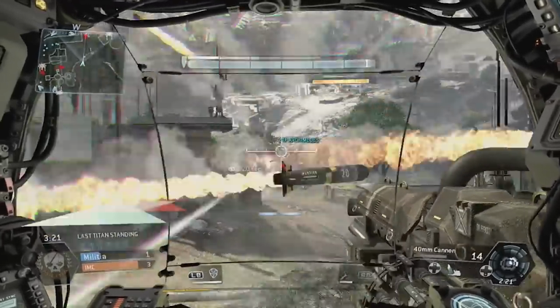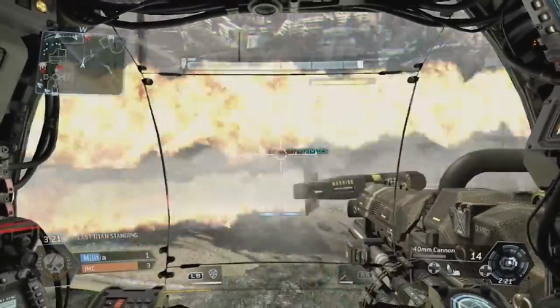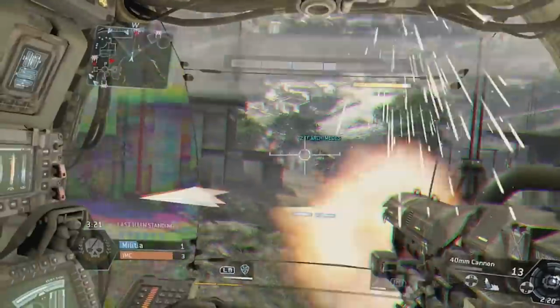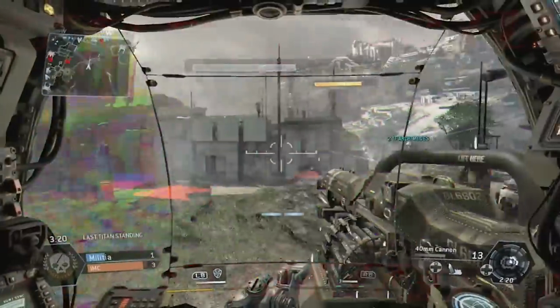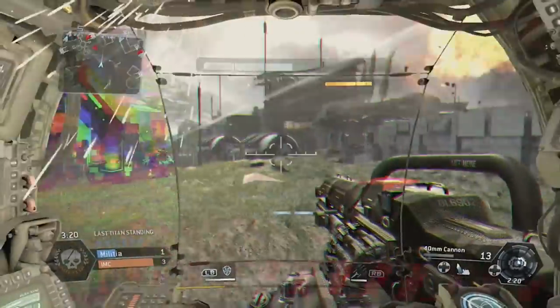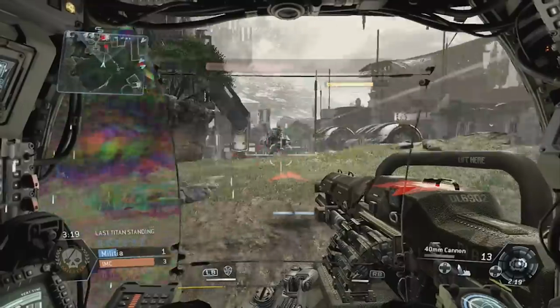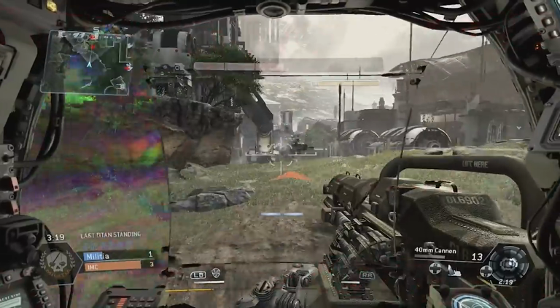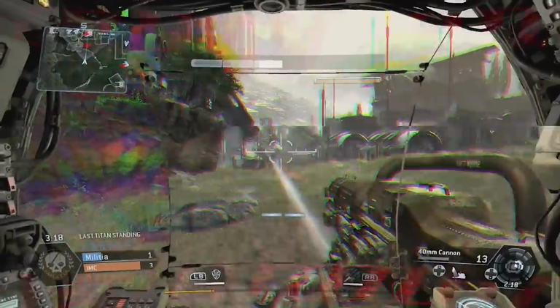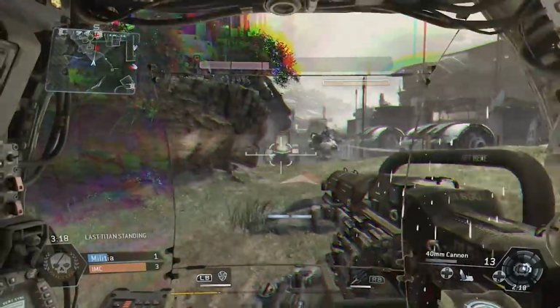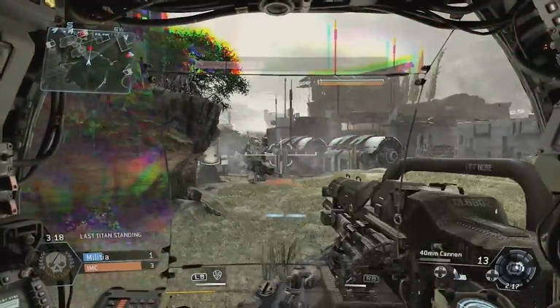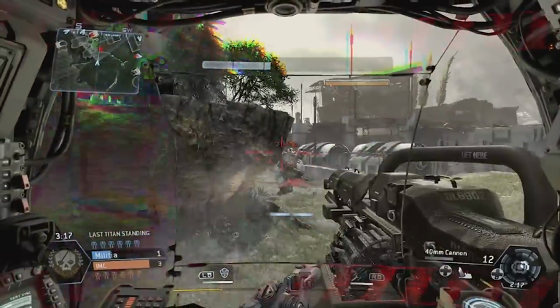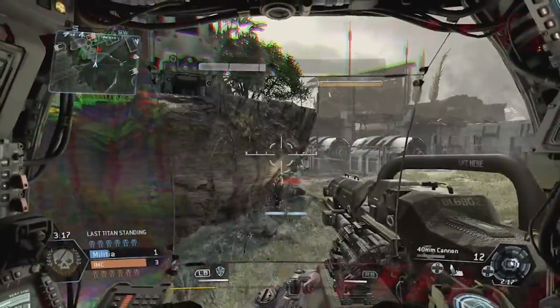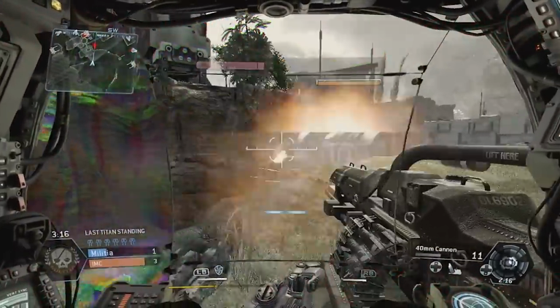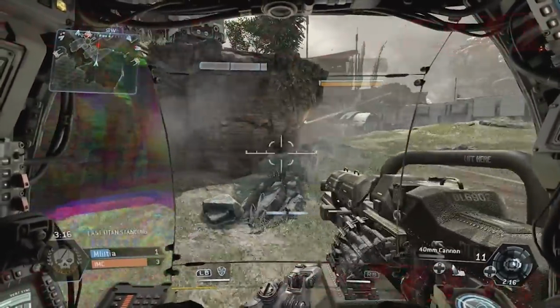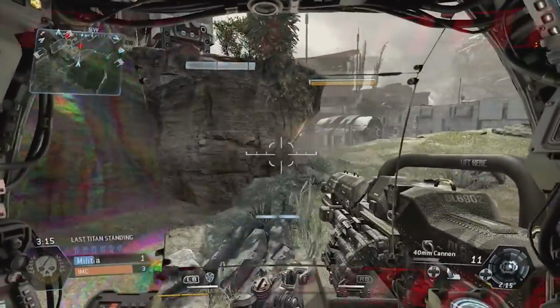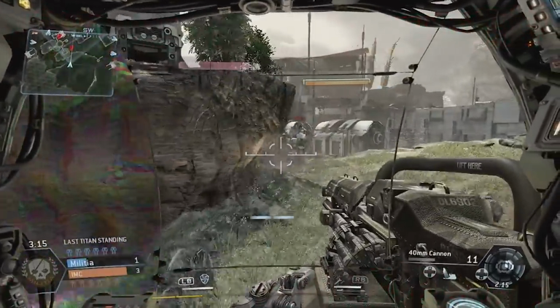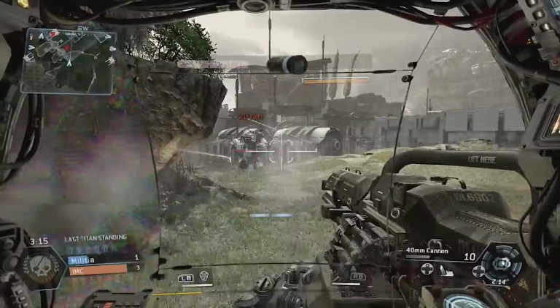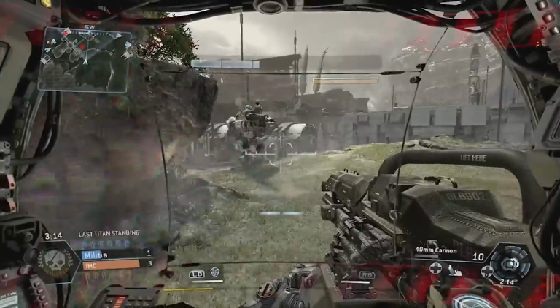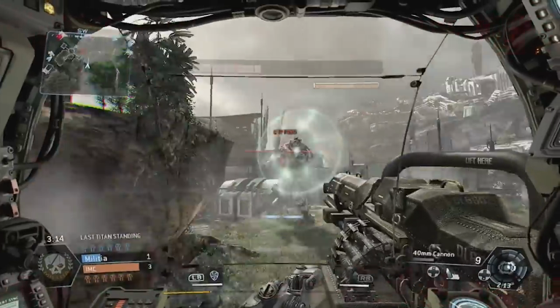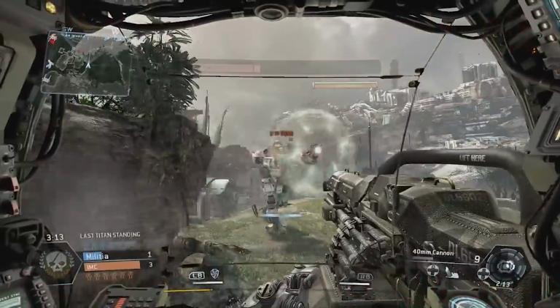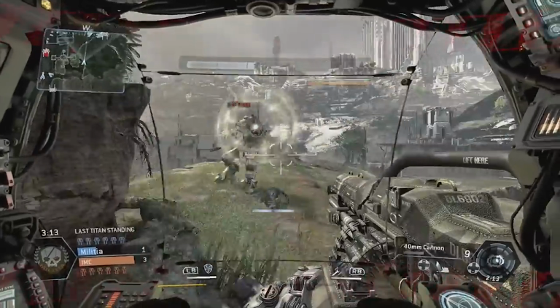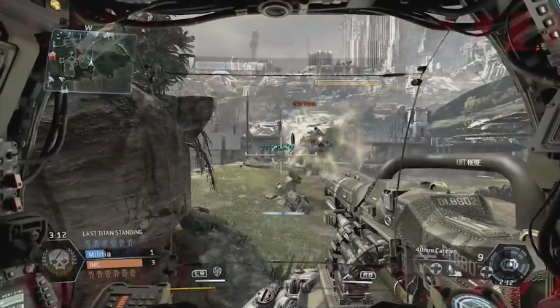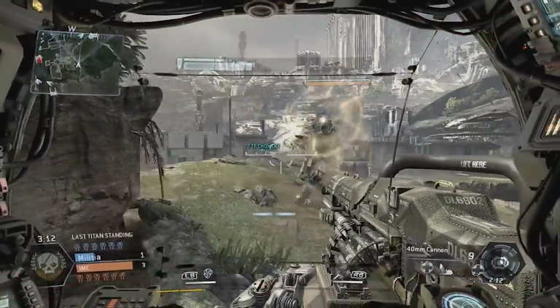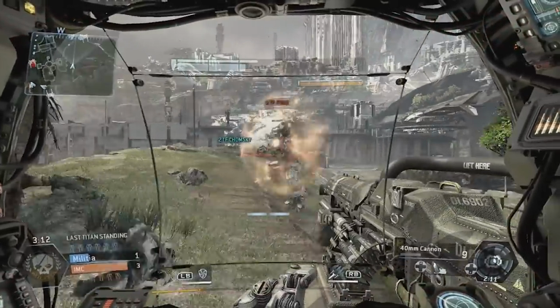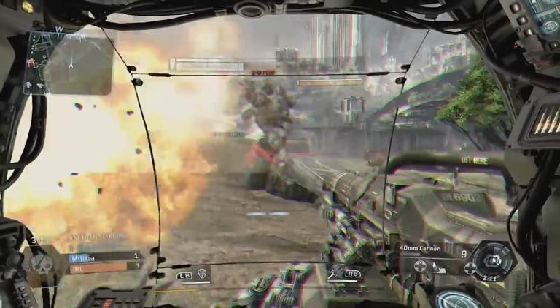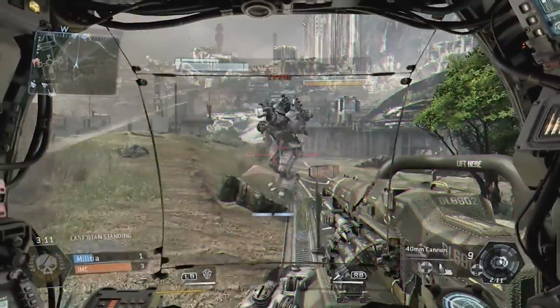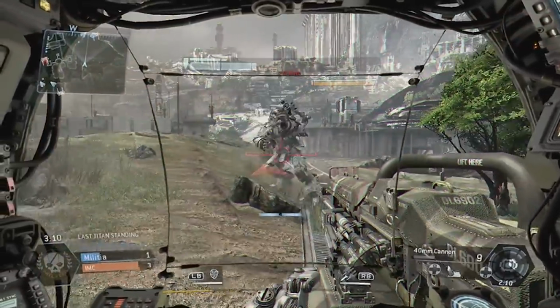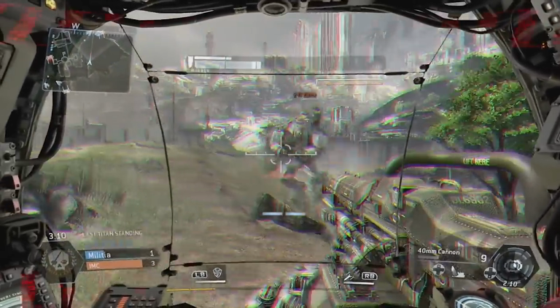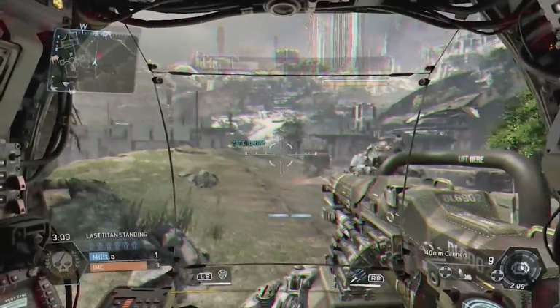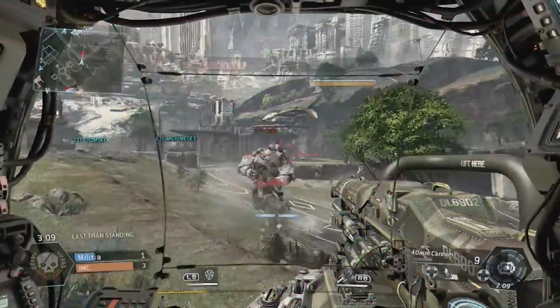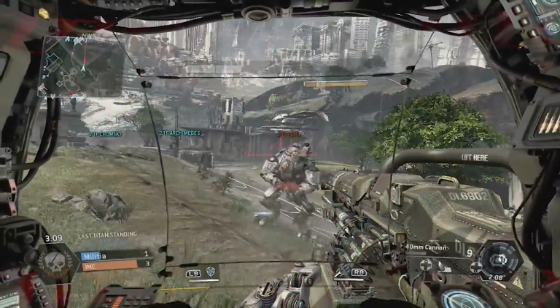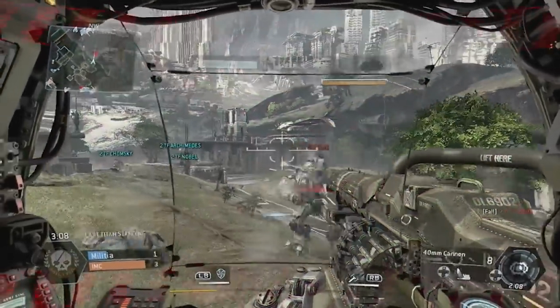One of the ways this can be done is by activating a vortex shield — not only to prevent yourself from taking damage, but to store up a big volley of ammunition that's being fired at you. Then you can fire it back at one Titan, and if you connect you will do massive damage.